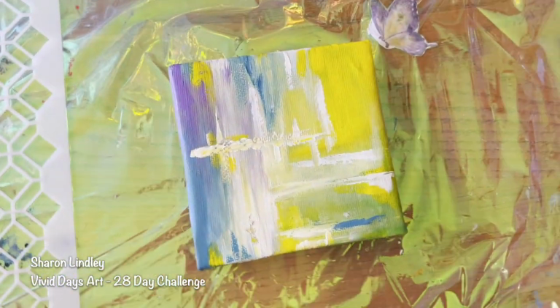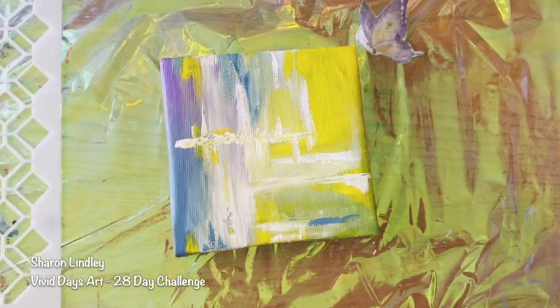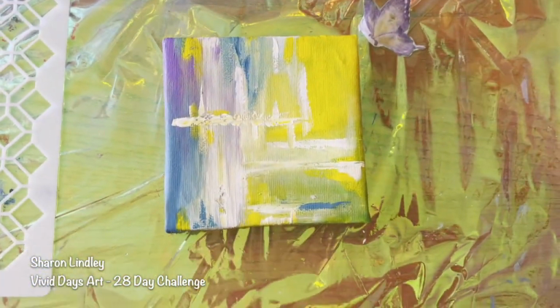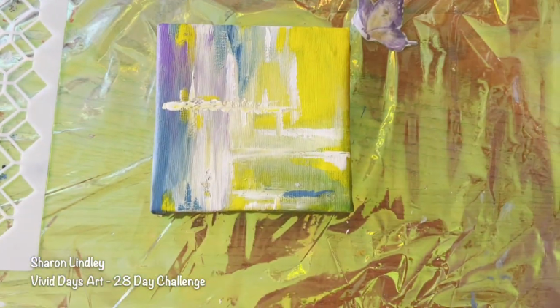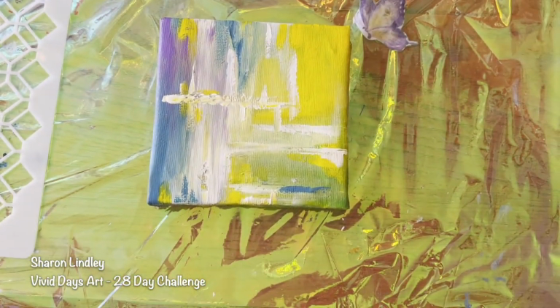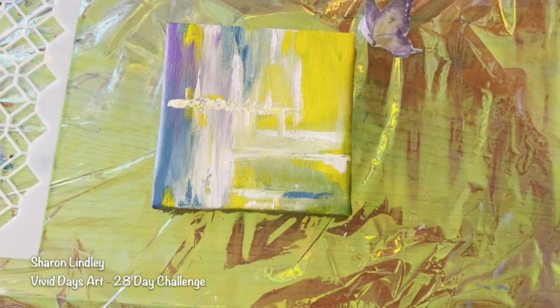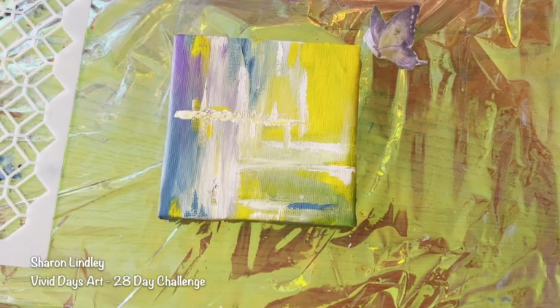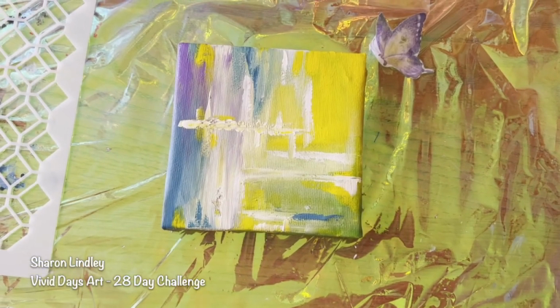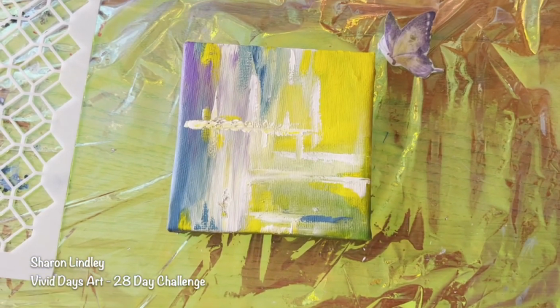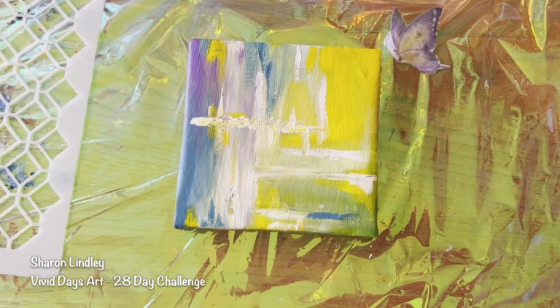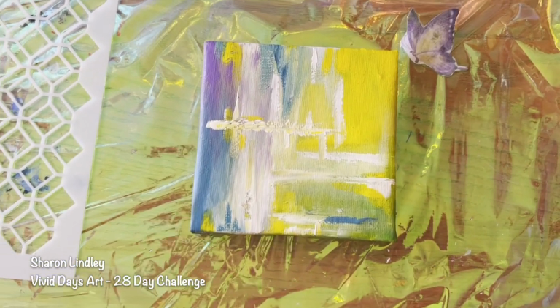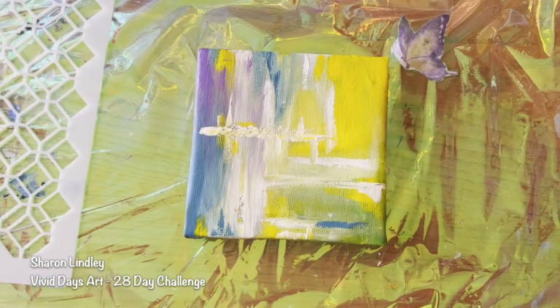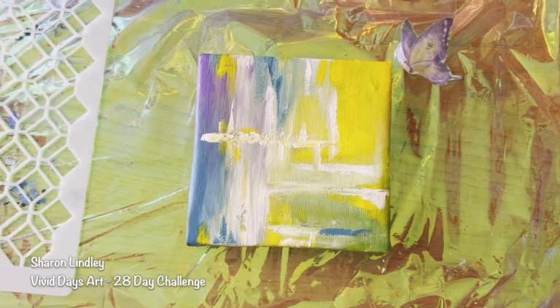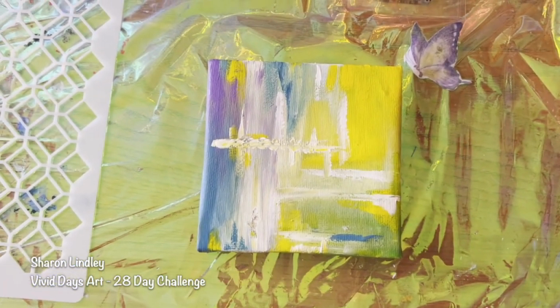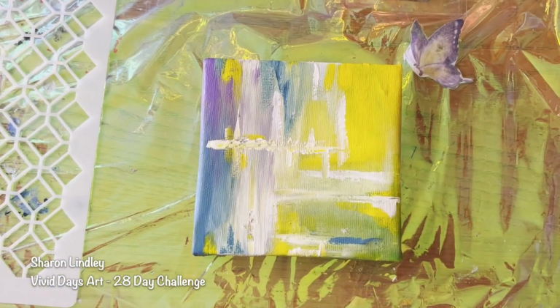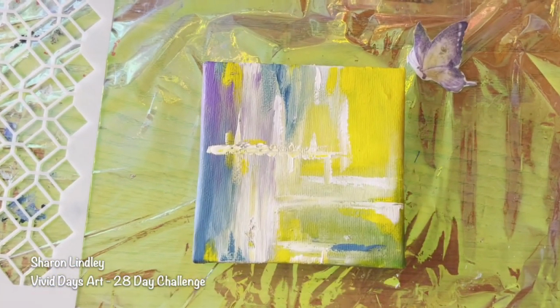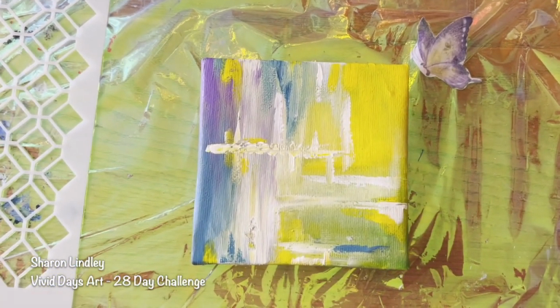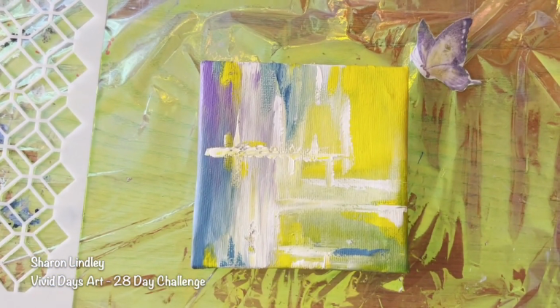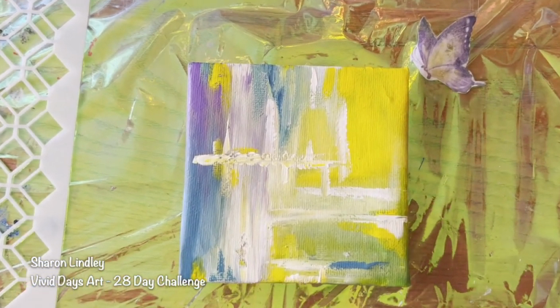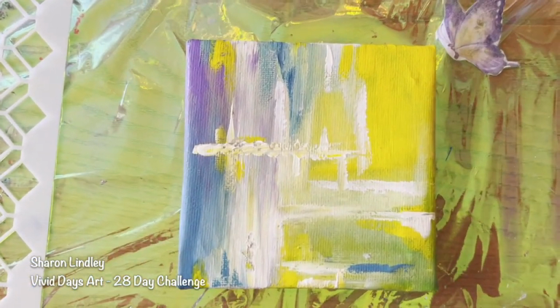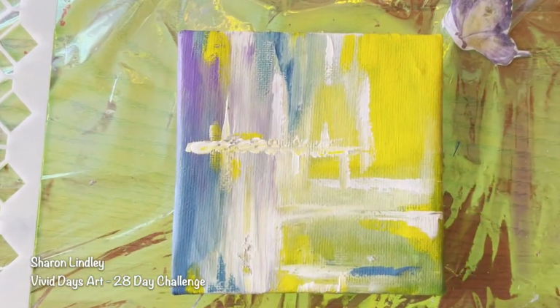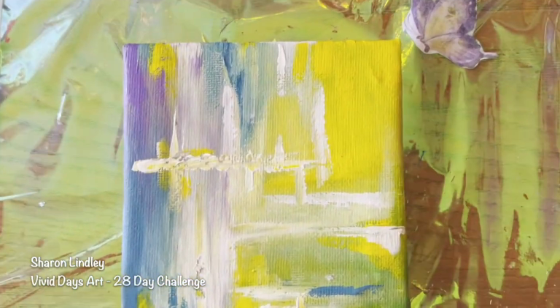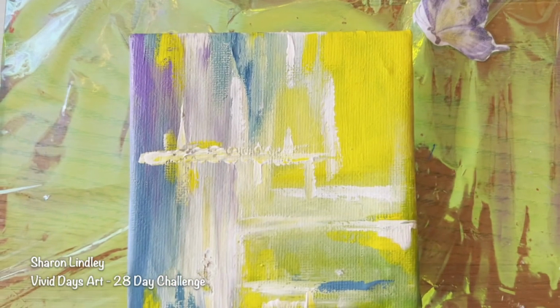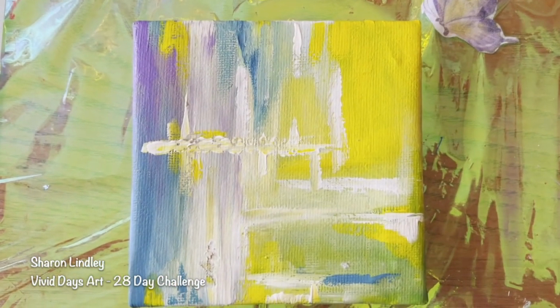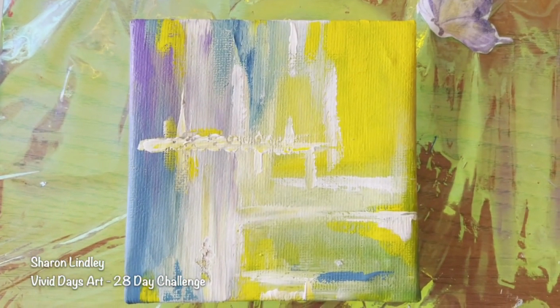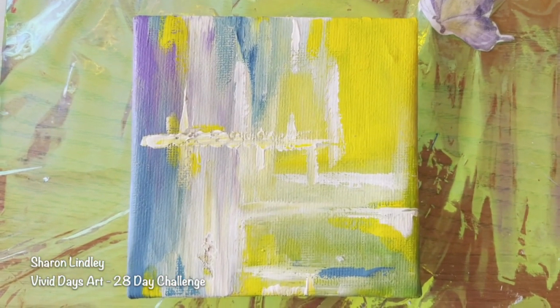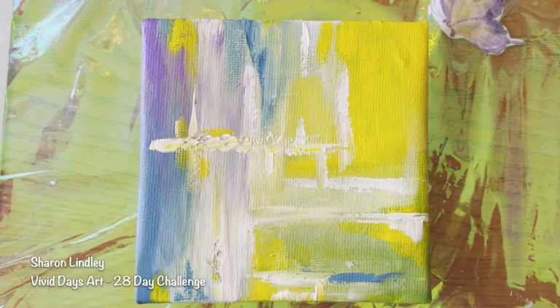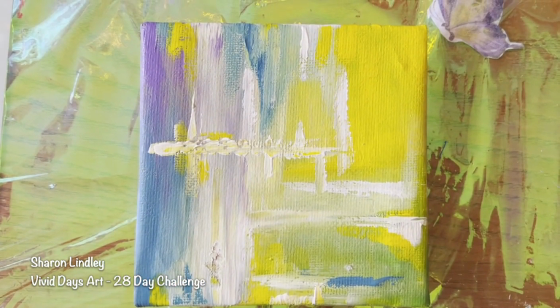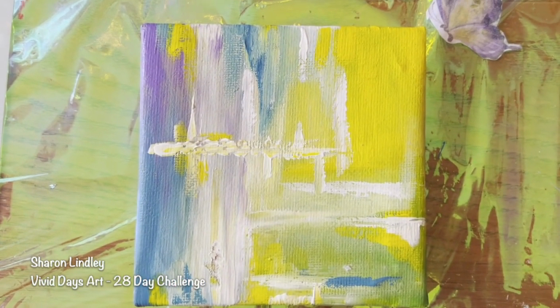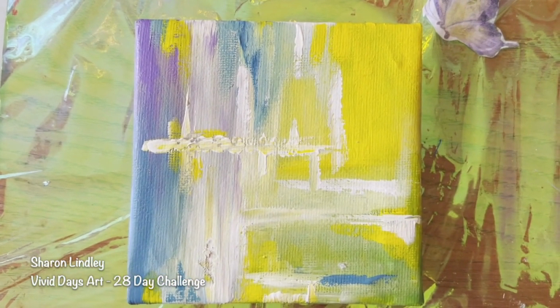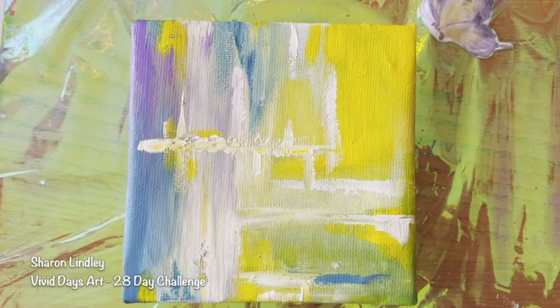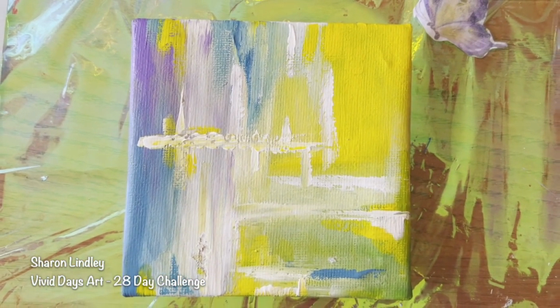Is it decoupage? I don't know. But anyway, a positive affirmation board that bounces this positive energy of these colours. Anyway, let's get on with this, Sharon.